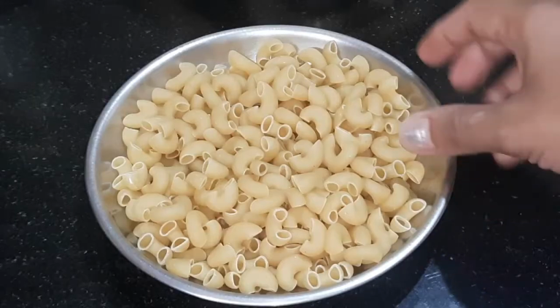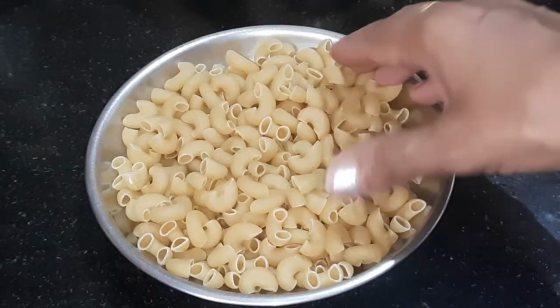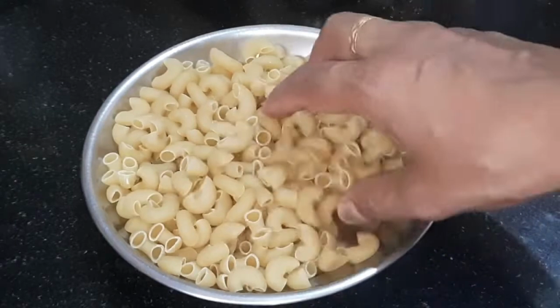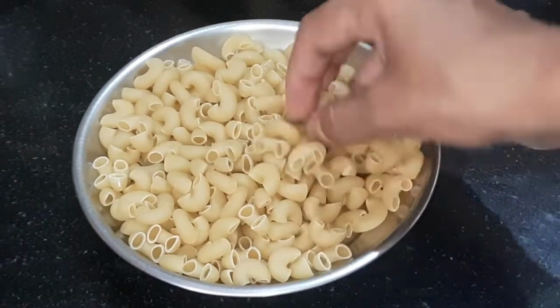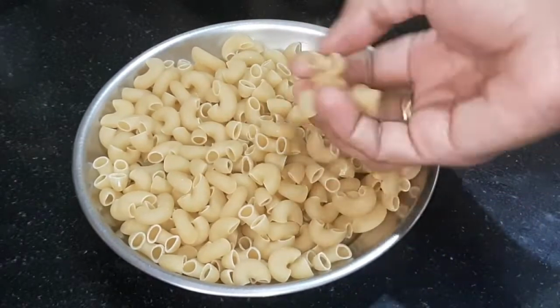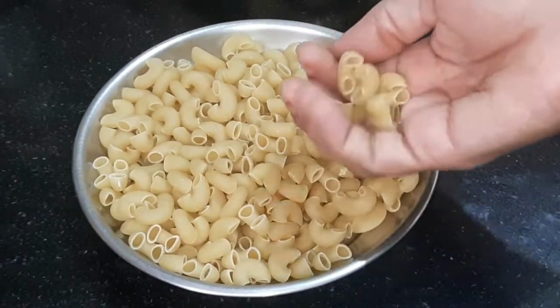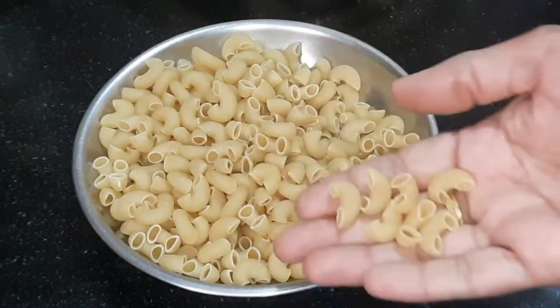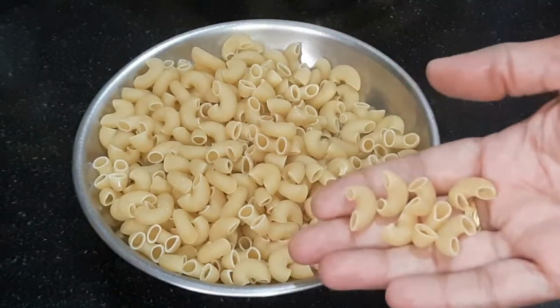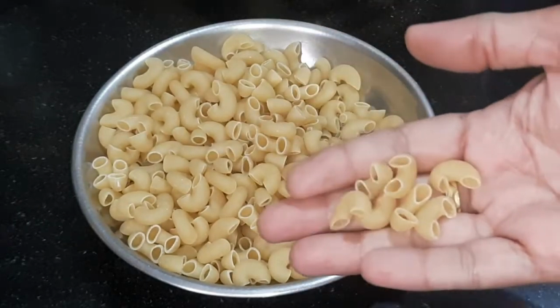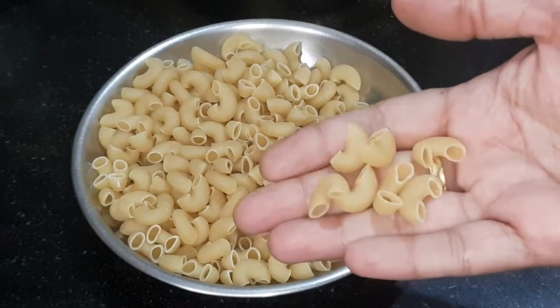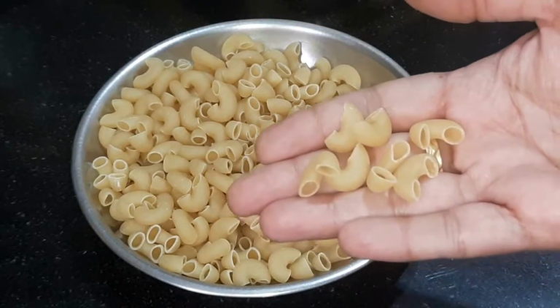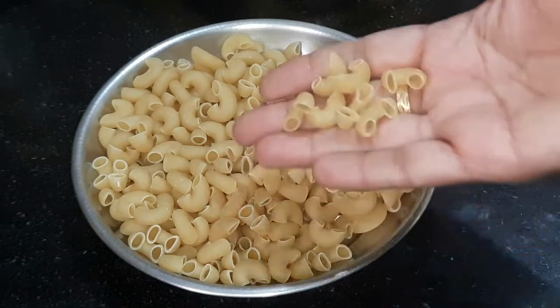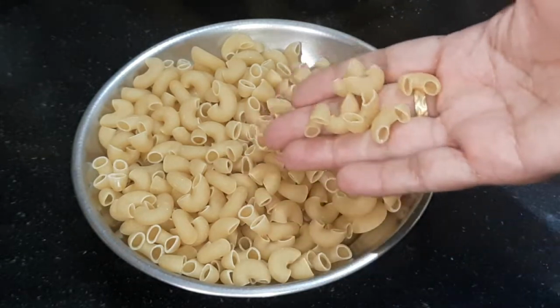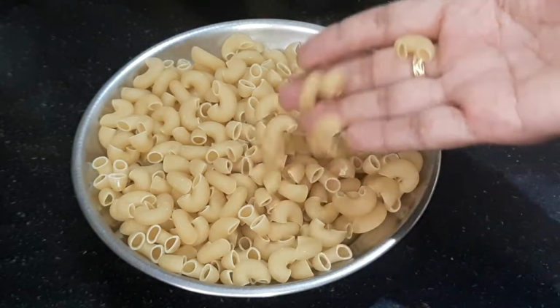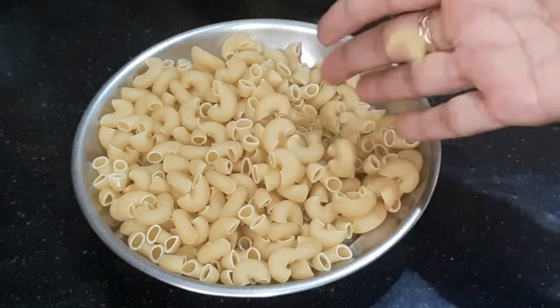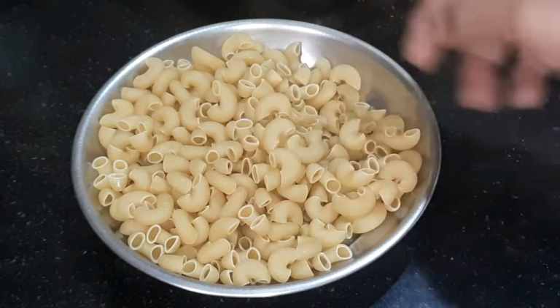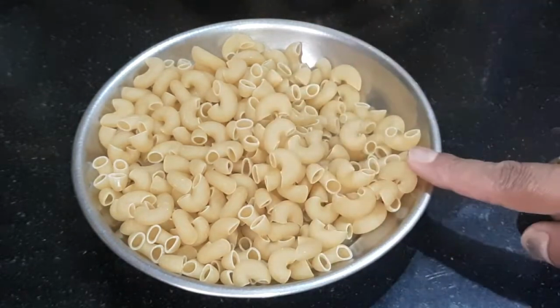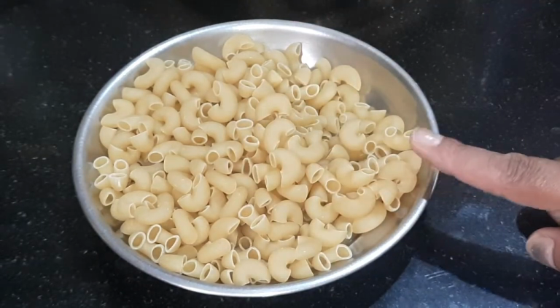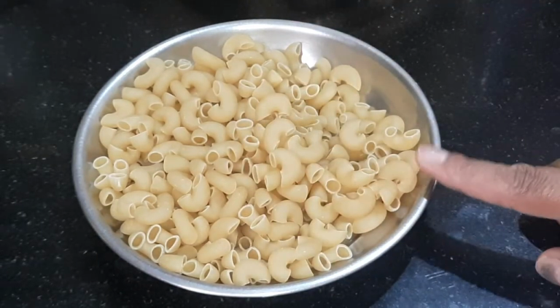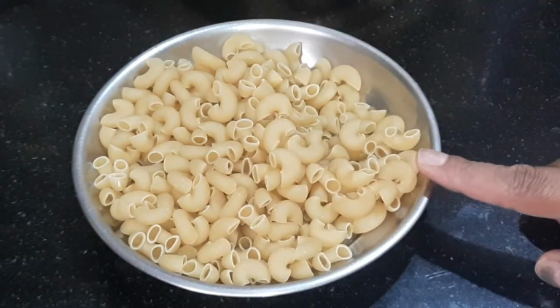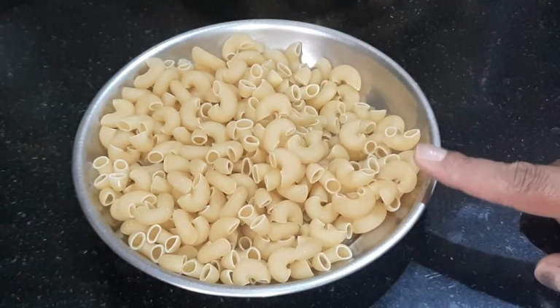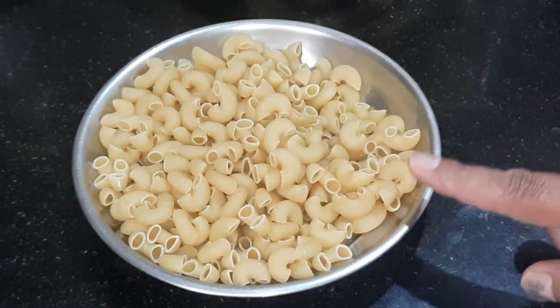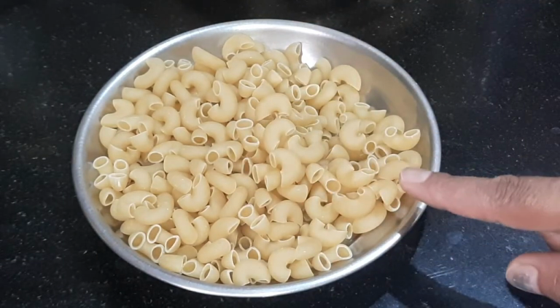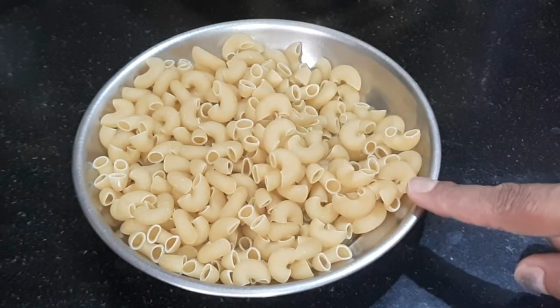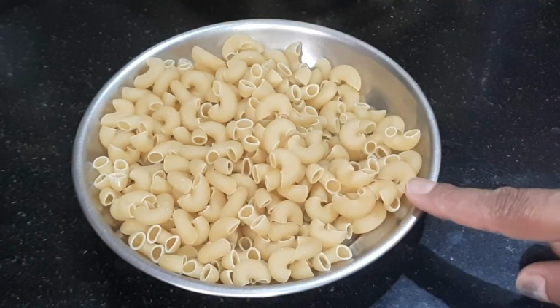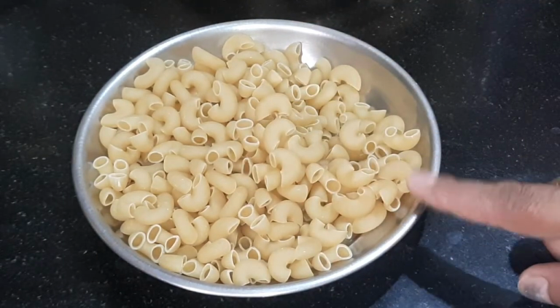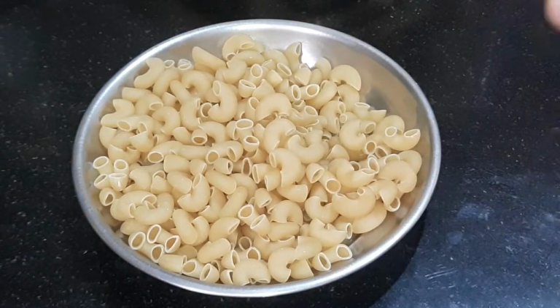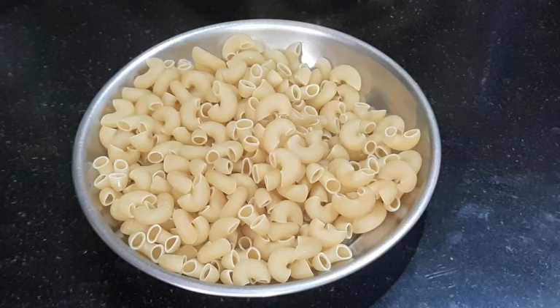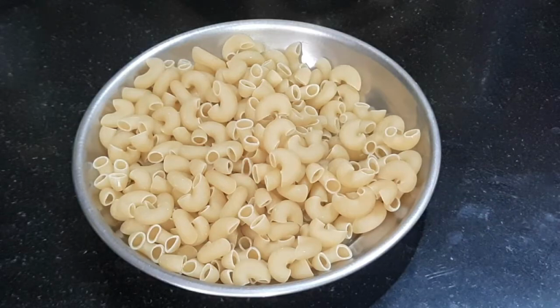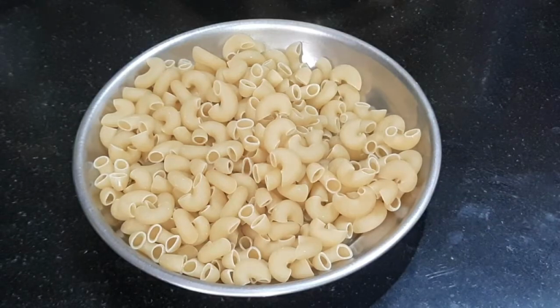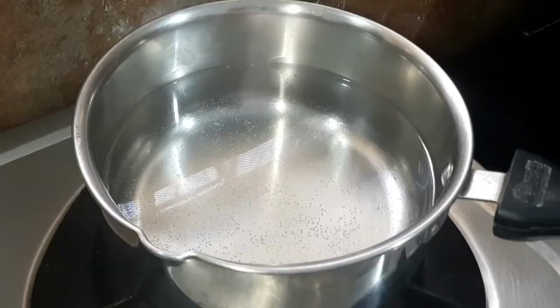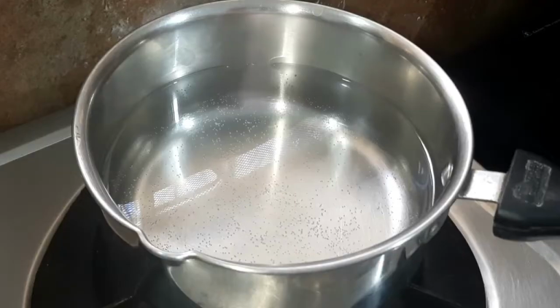I have made 1 cup of macaroni pasta, which is a normal pasta. You can use any type of pasta you like. We will boil it.